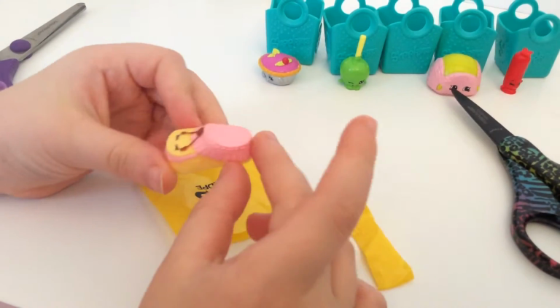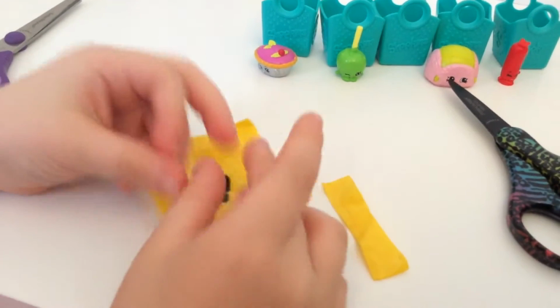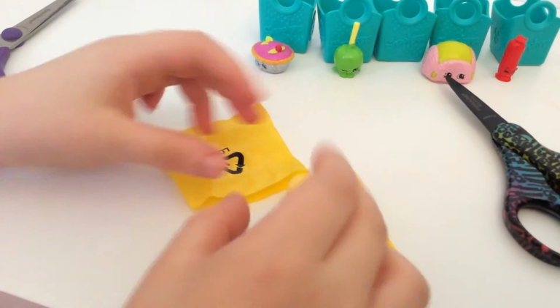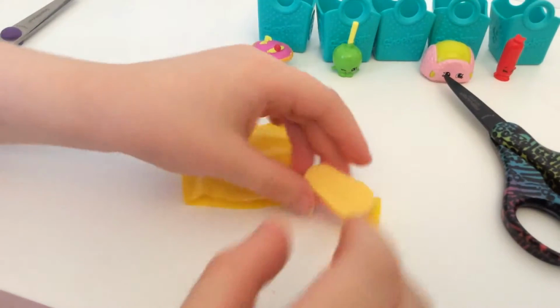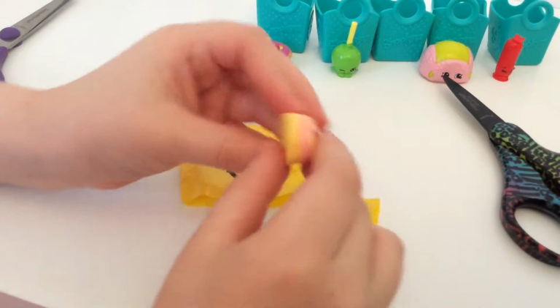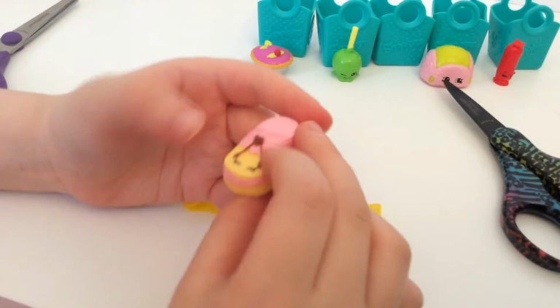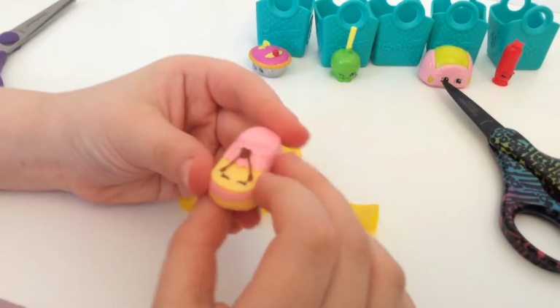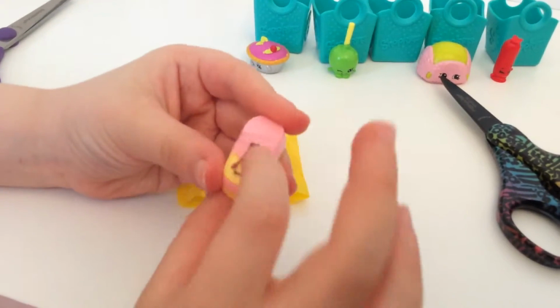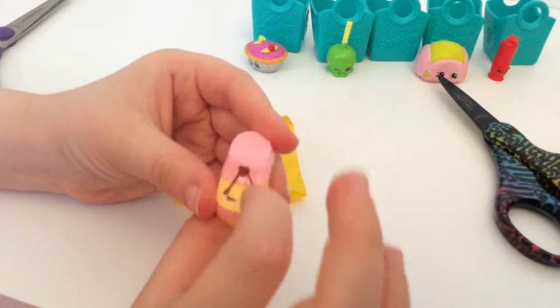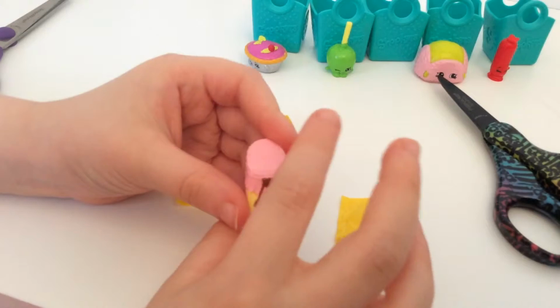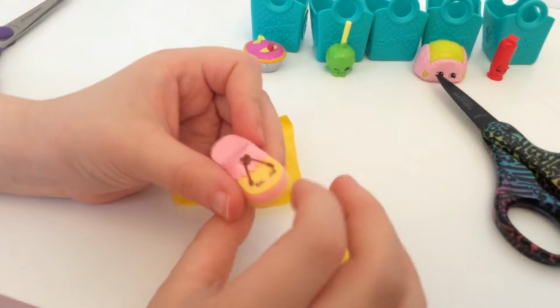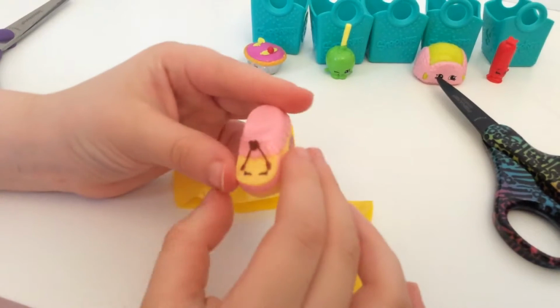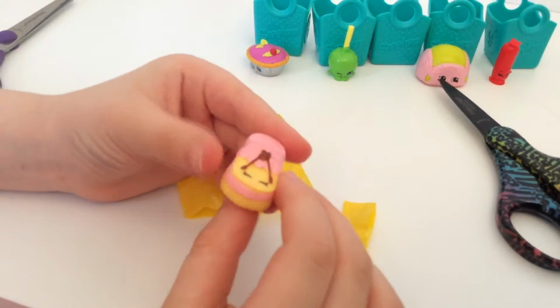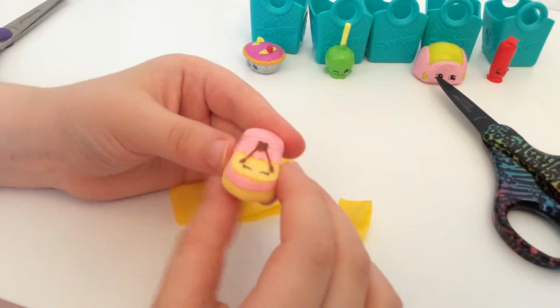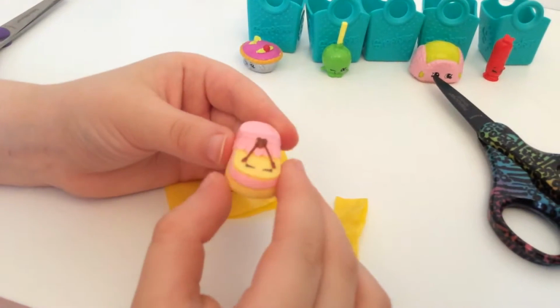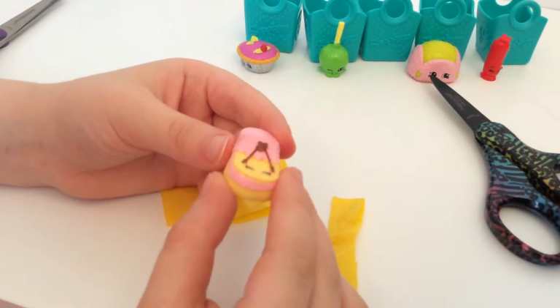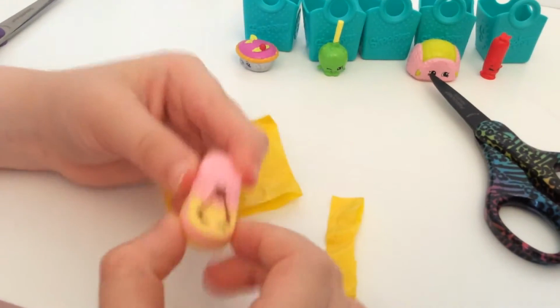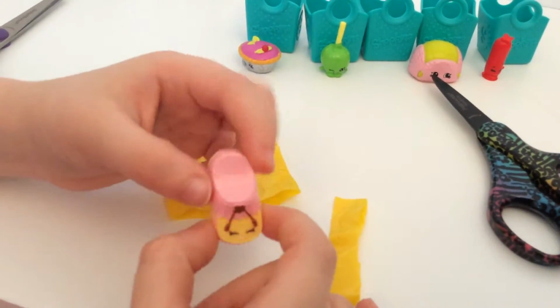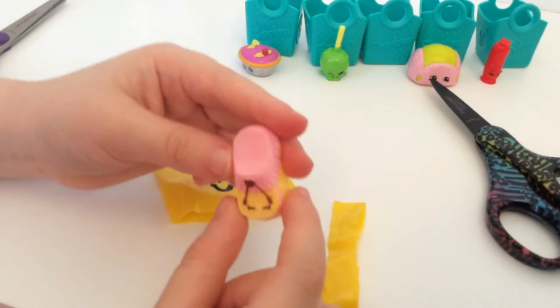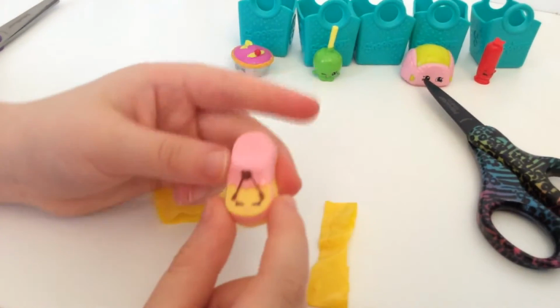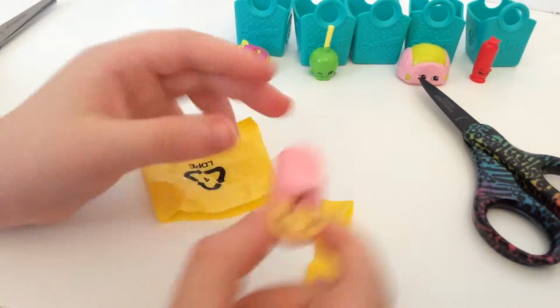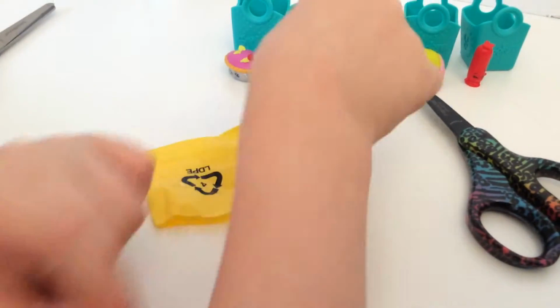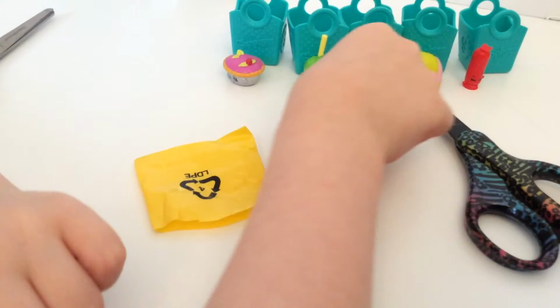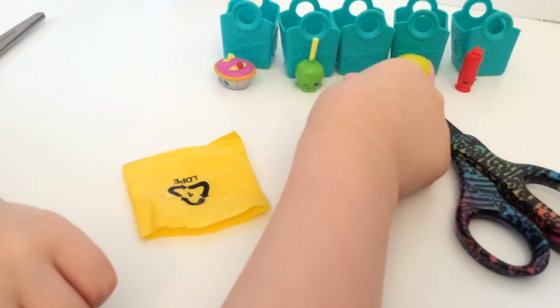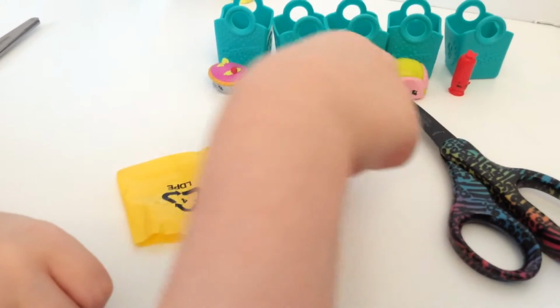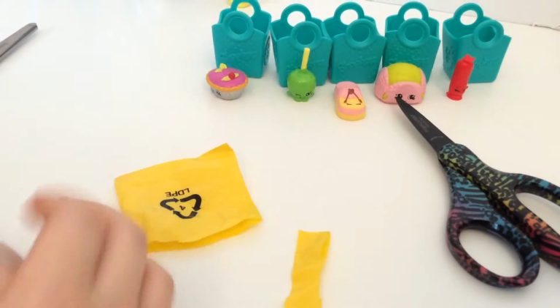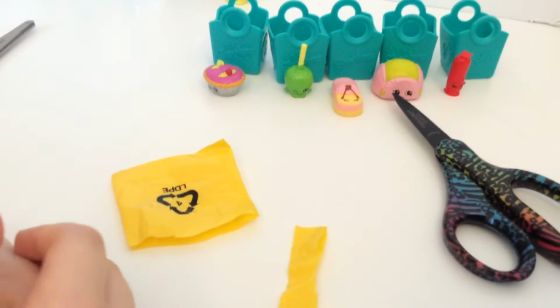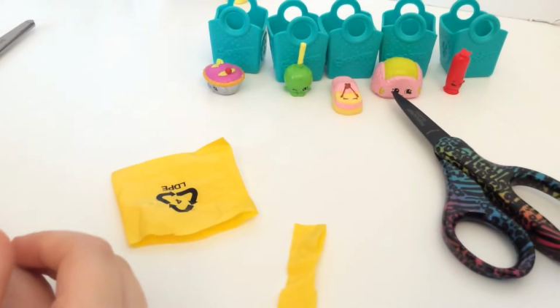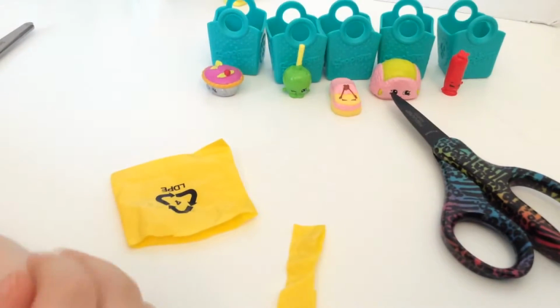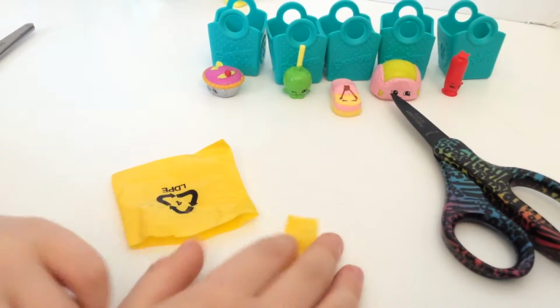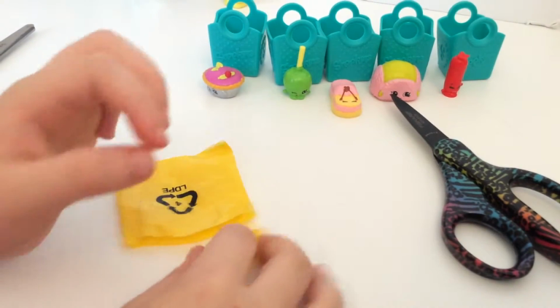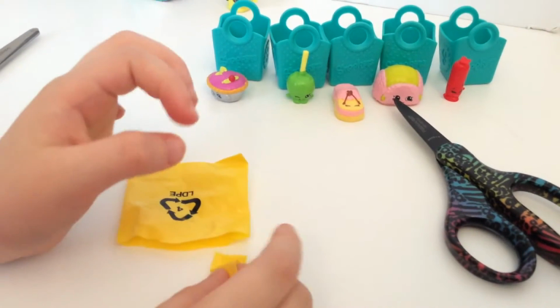This one is an ultra rare. I love all the detailing, and it's a shoe — kind of cool. I like it. I wish I could get Candy Cookie, which is the chocolate chip cookie.